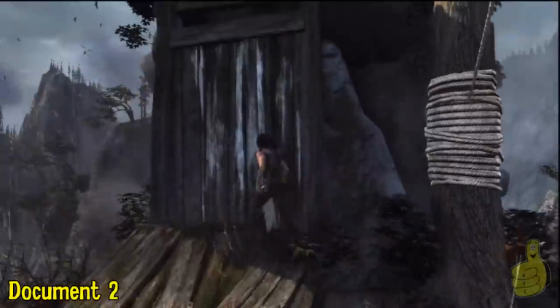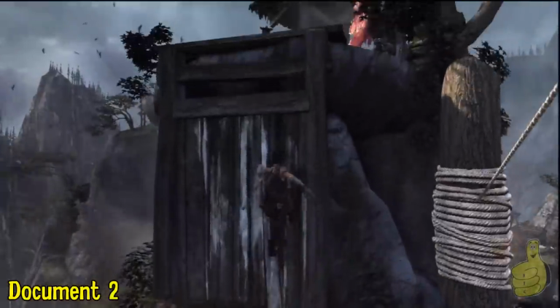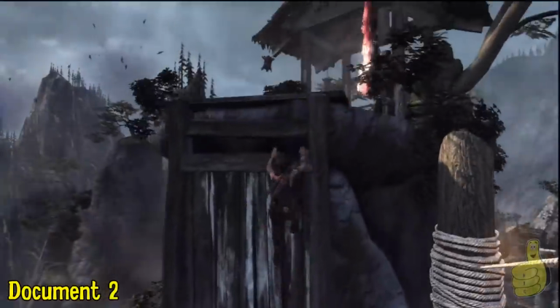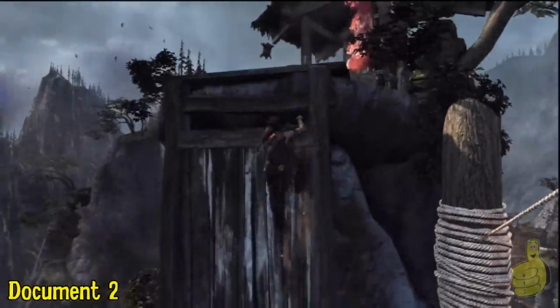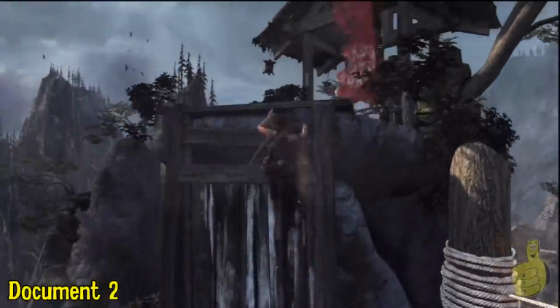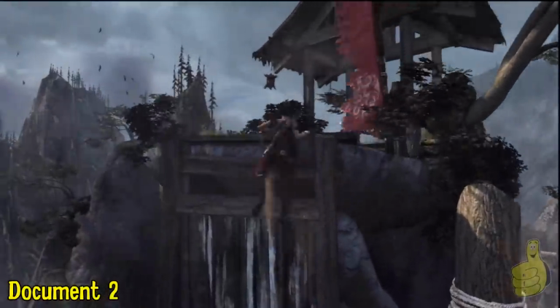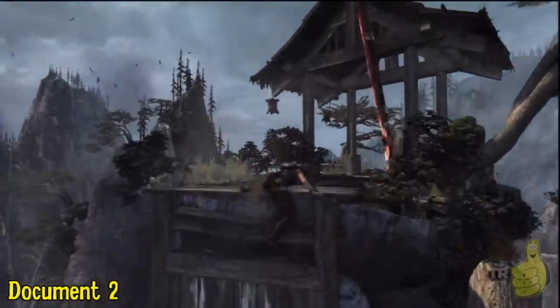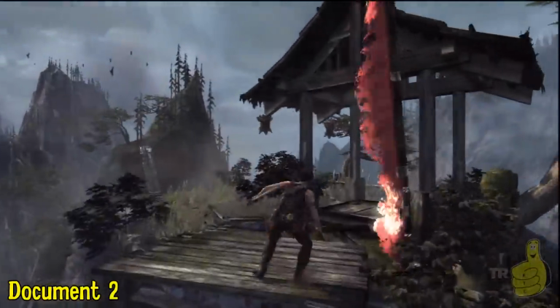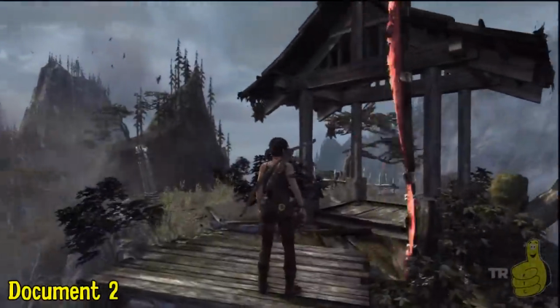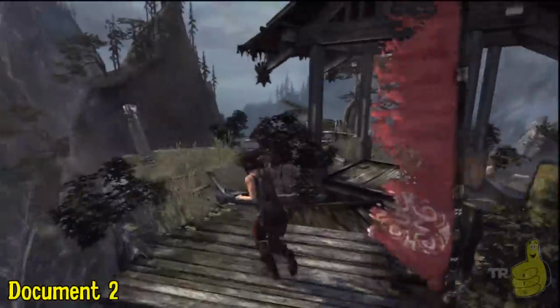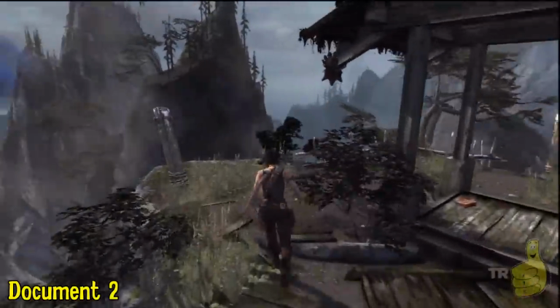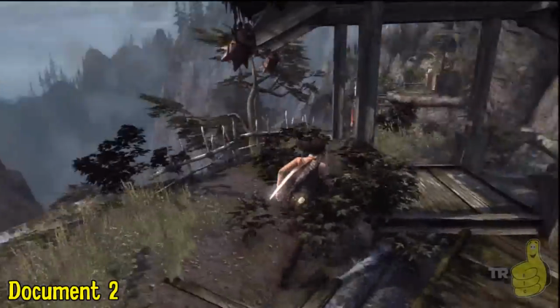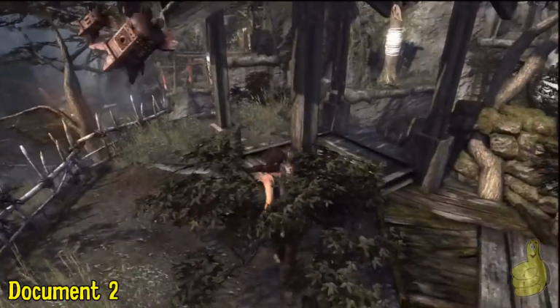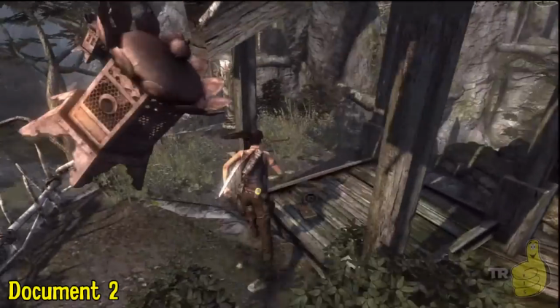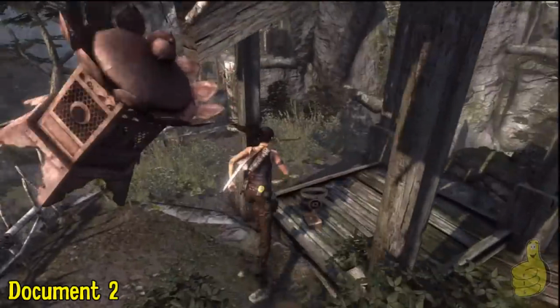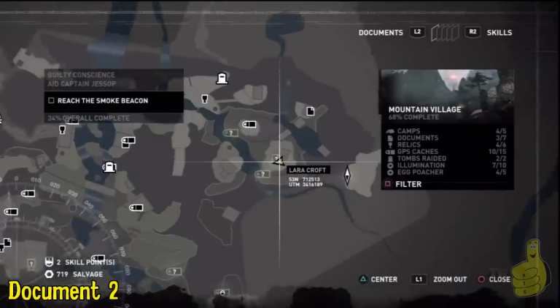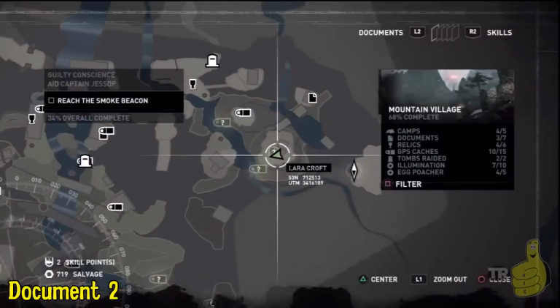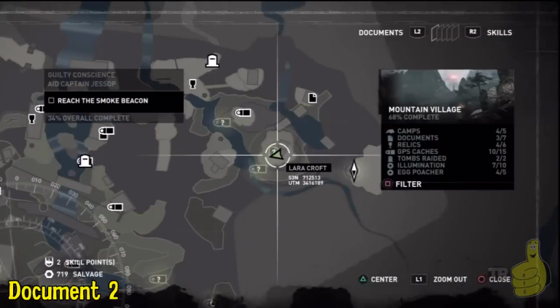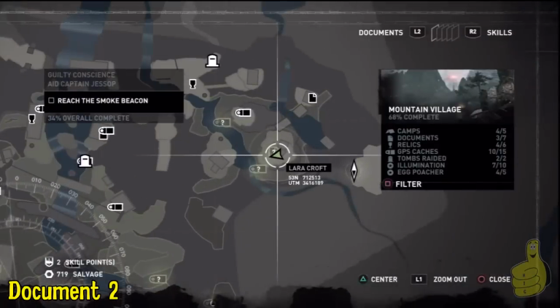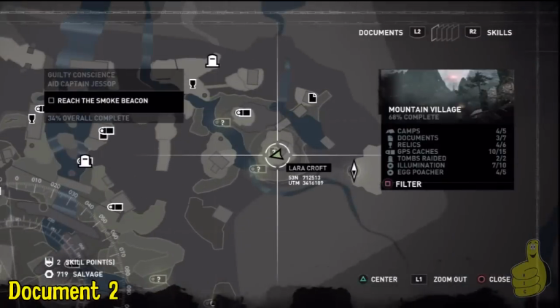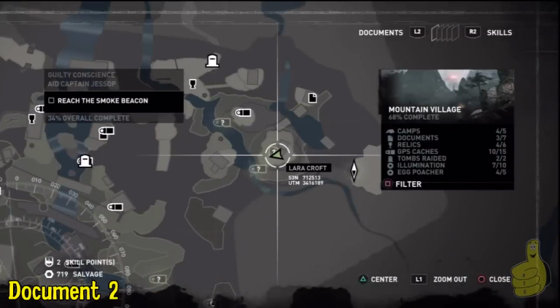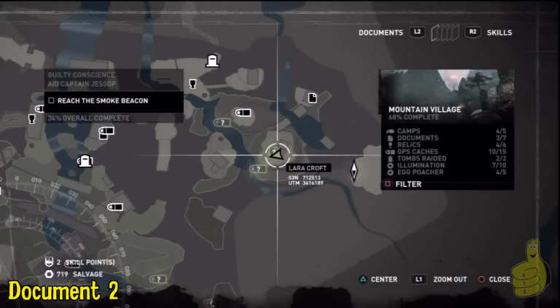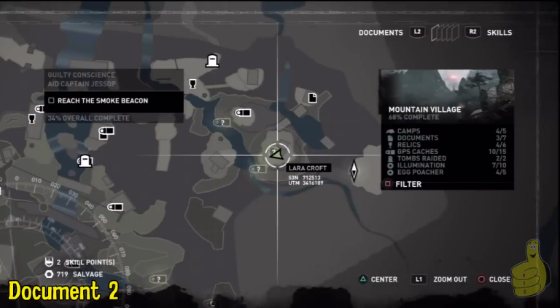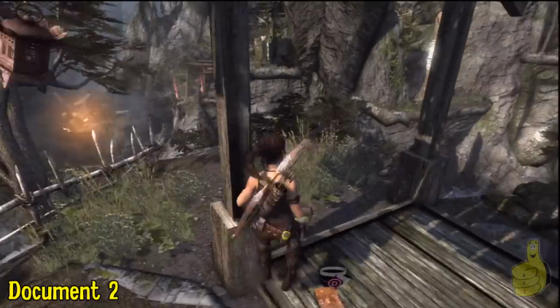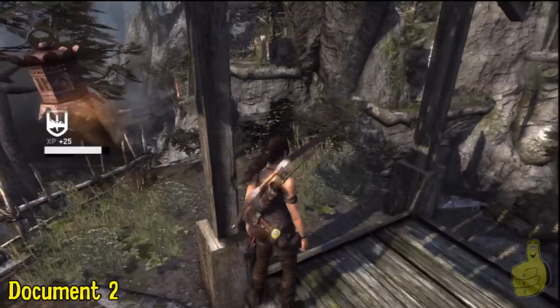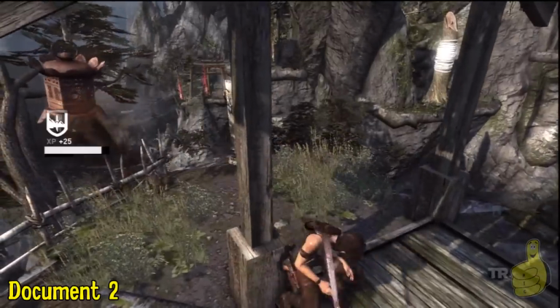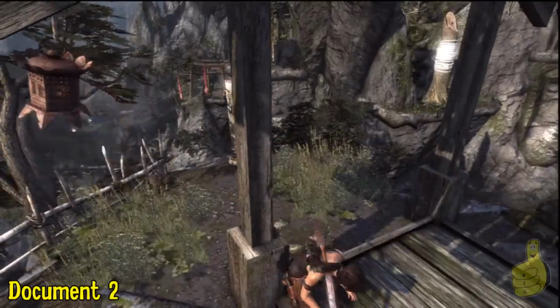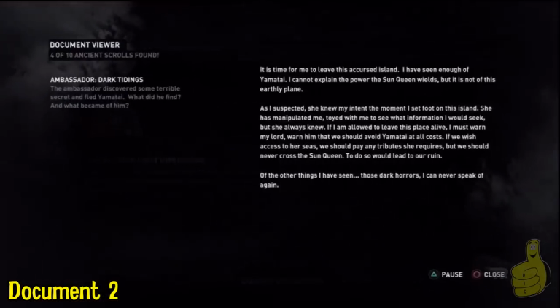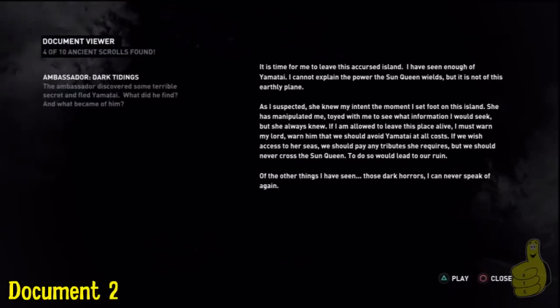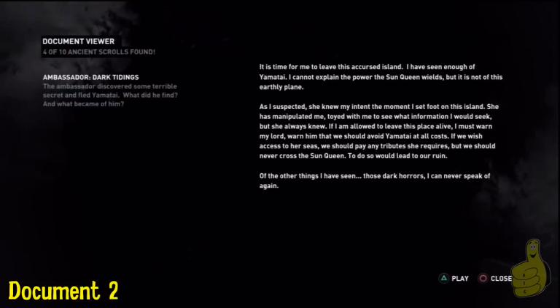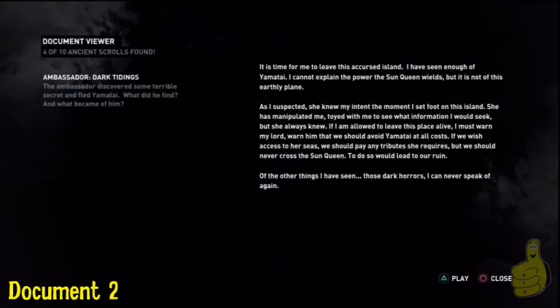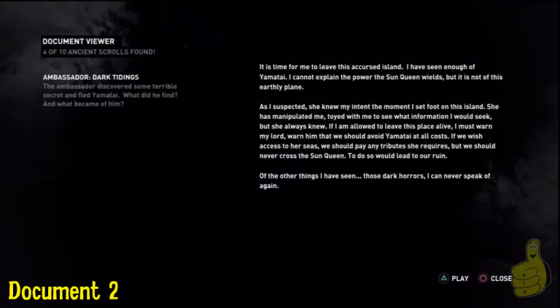We'll go ahead and climb up the front here using our shimmy shamble, and right up on top in the middle there — you guessed it — document number two. And believe it or not, that's actually going to complete the collectibles for this area.